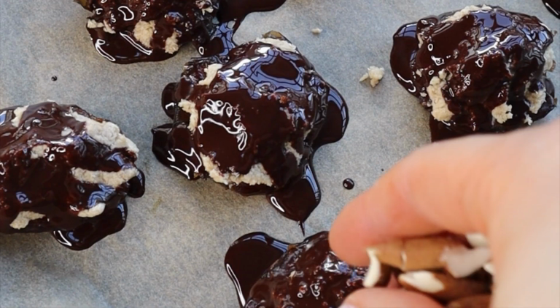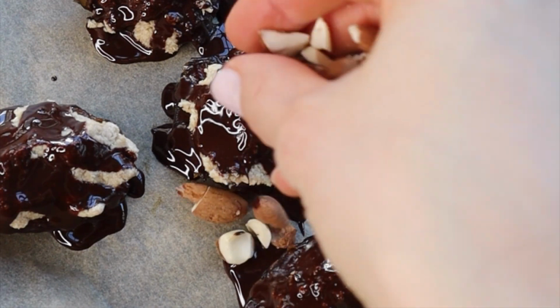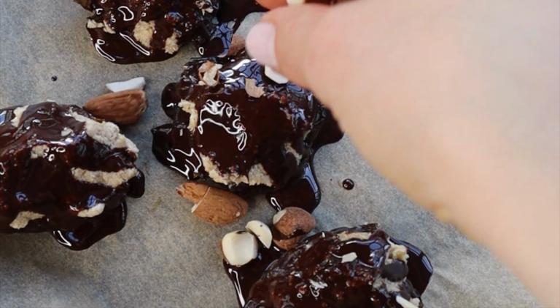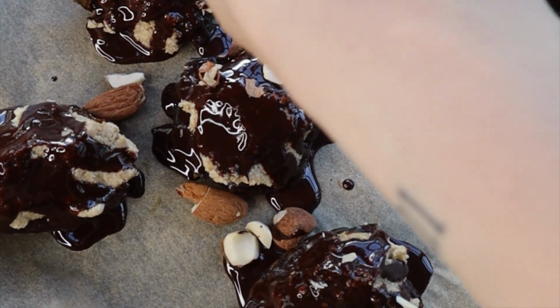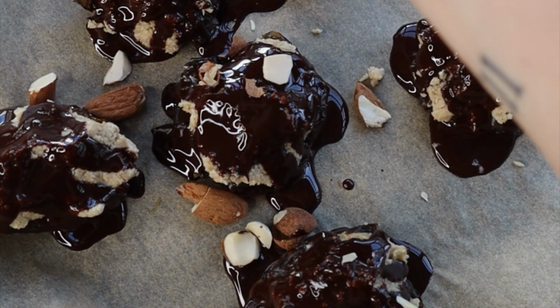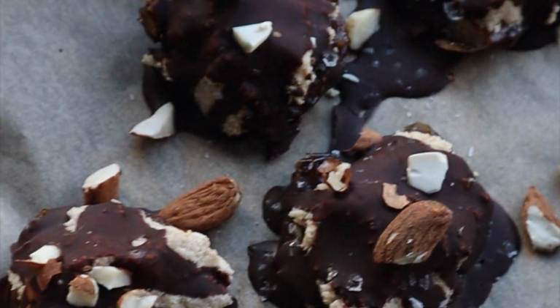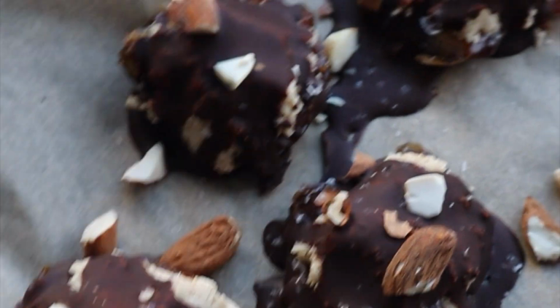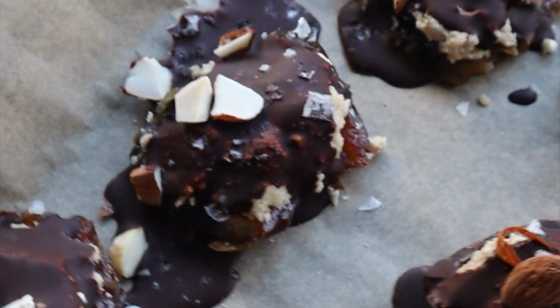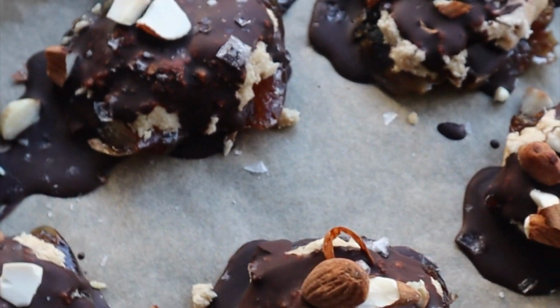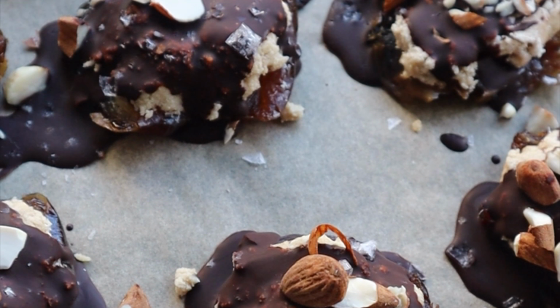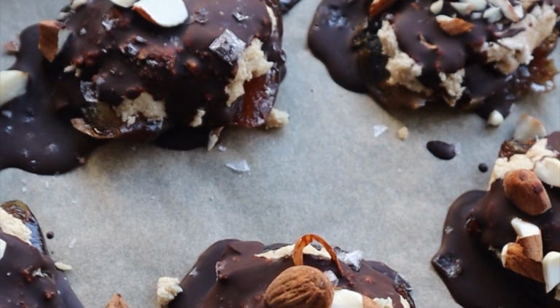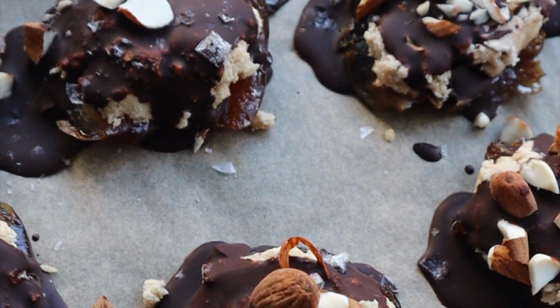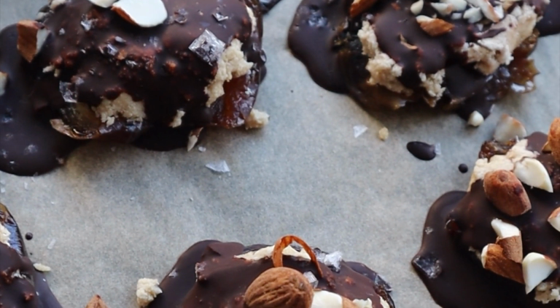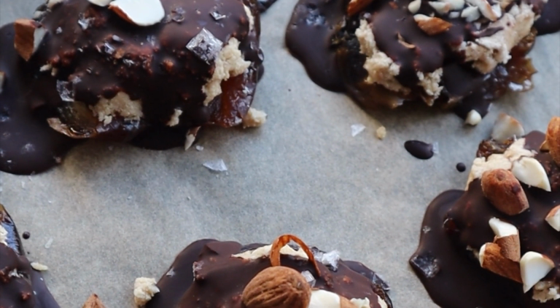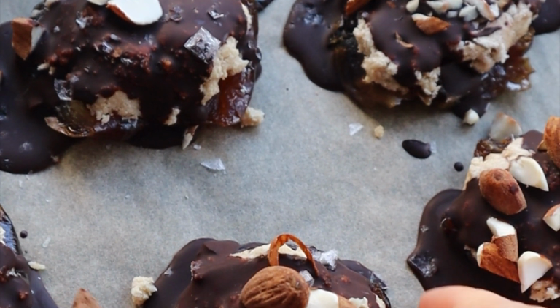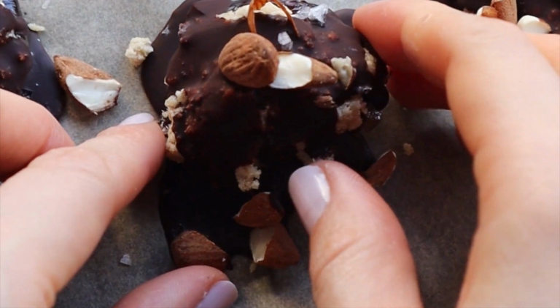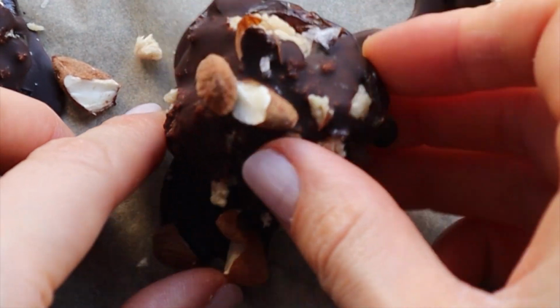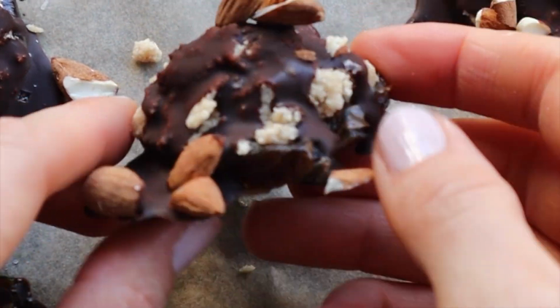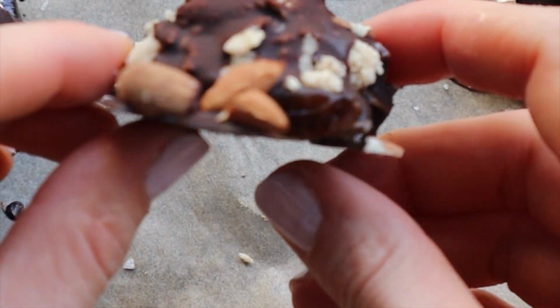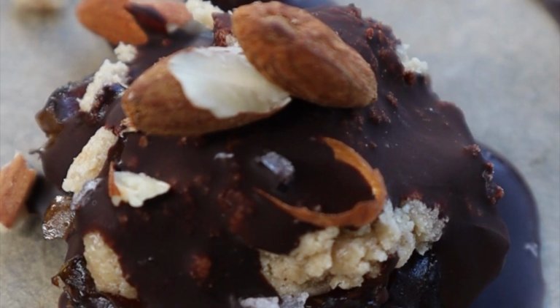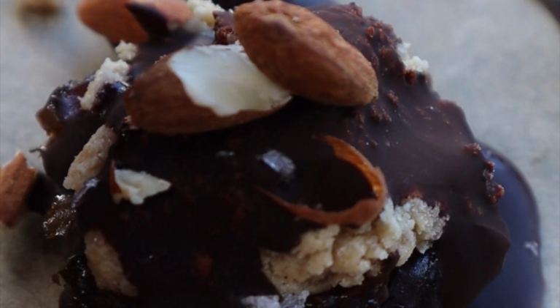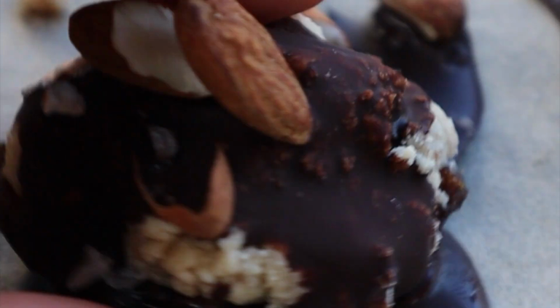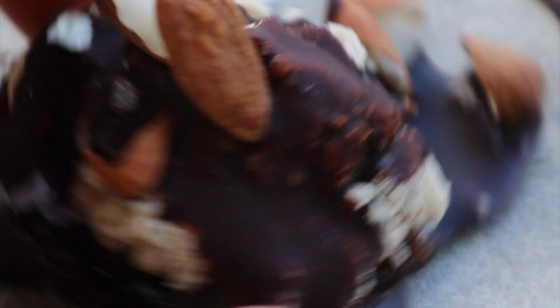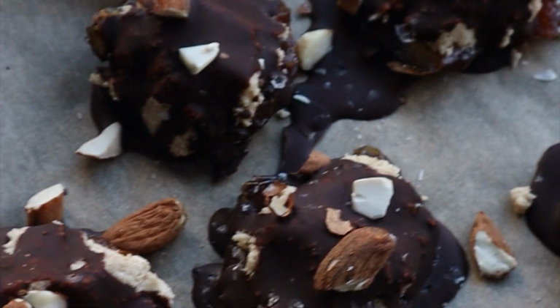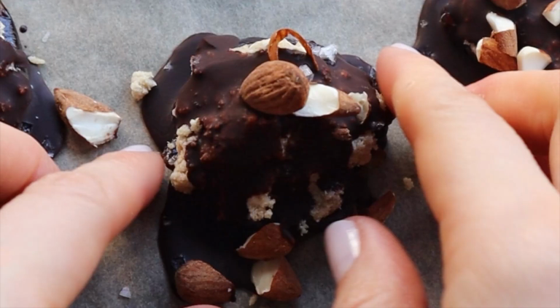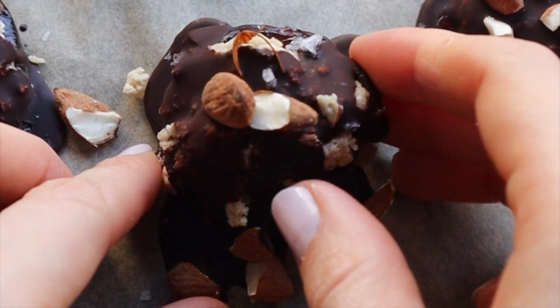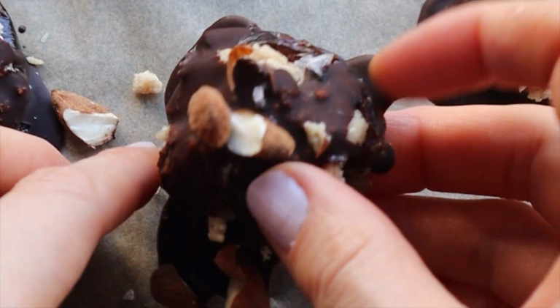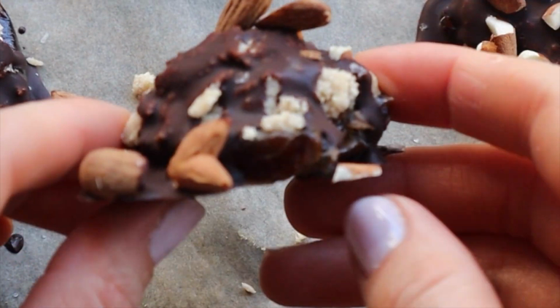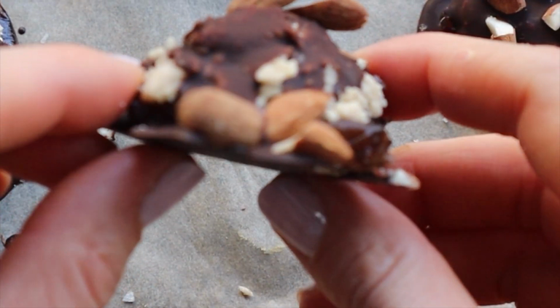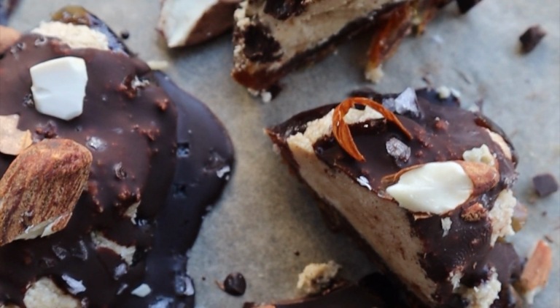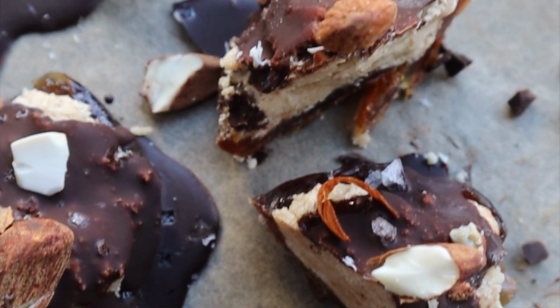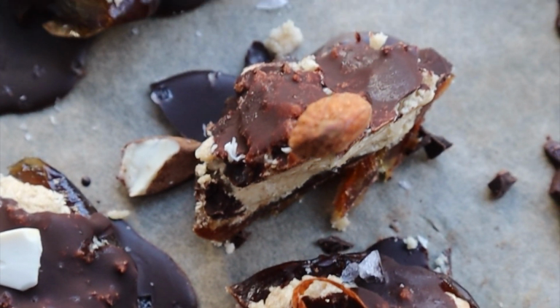To make these candies even more delicious and crunchy, add some chopped almonds and salt flakes on top. Pop them in a freezer for at least 15 minutes and then enjoy. You can keep them in a freezer or fridge and eat them as a snack or a healthy dessert.